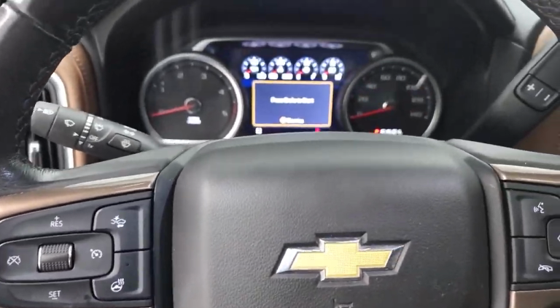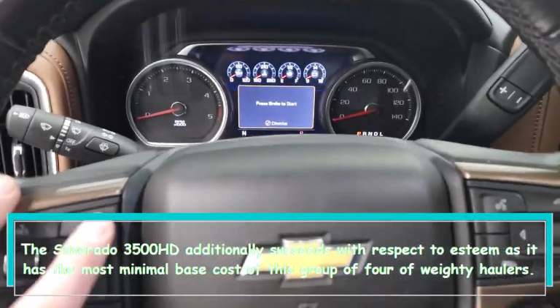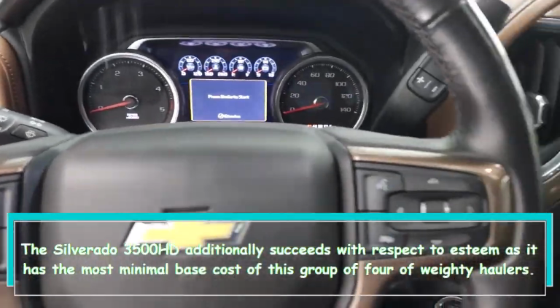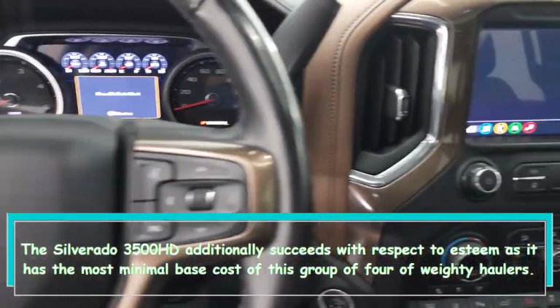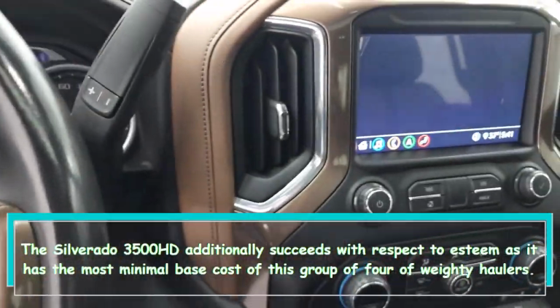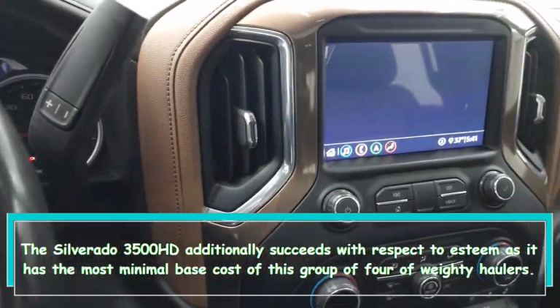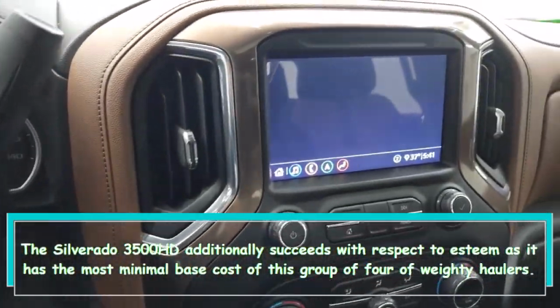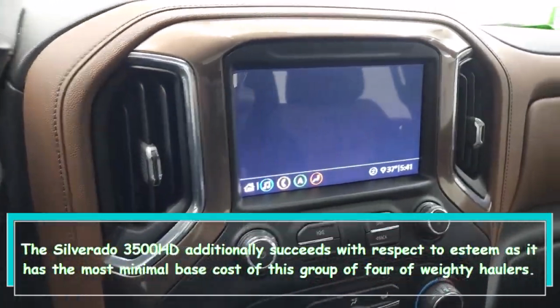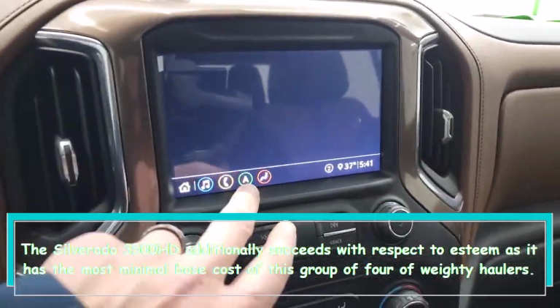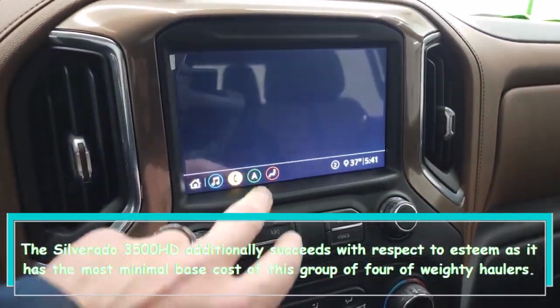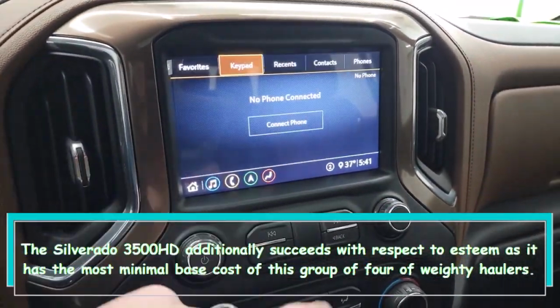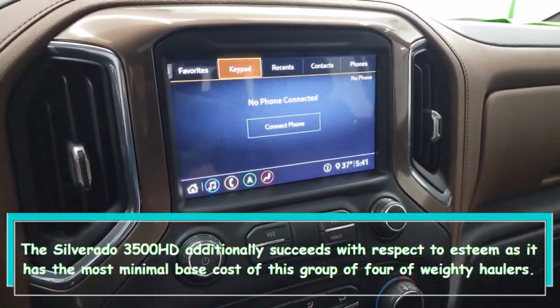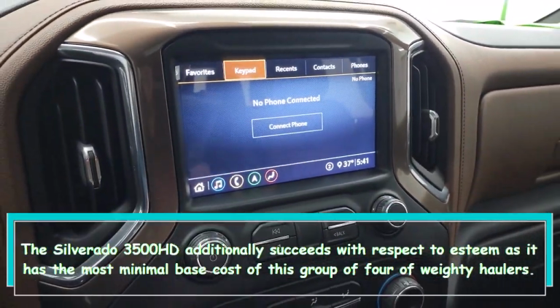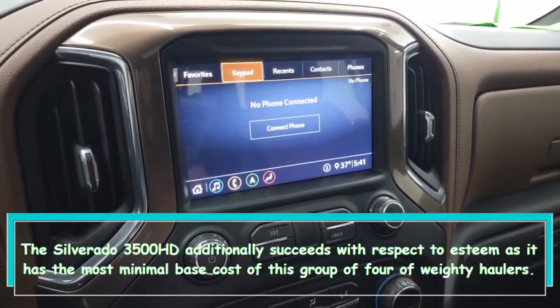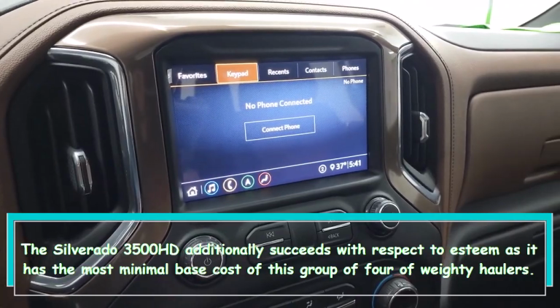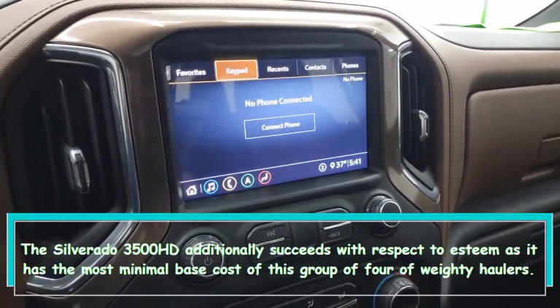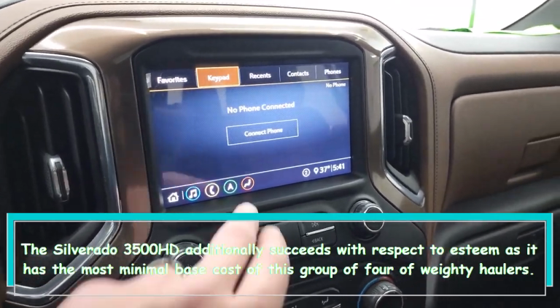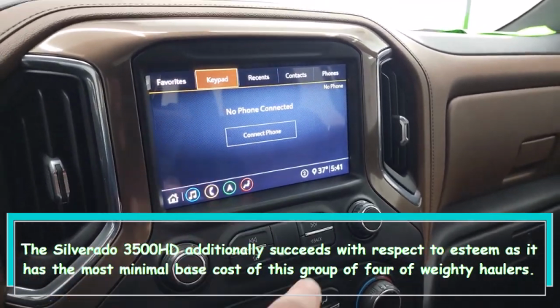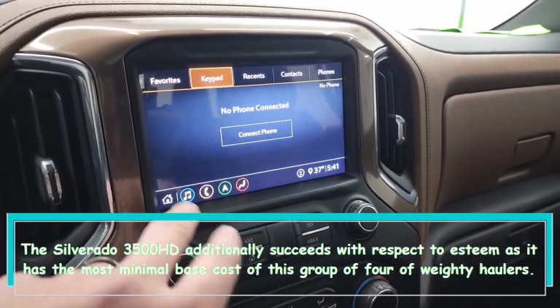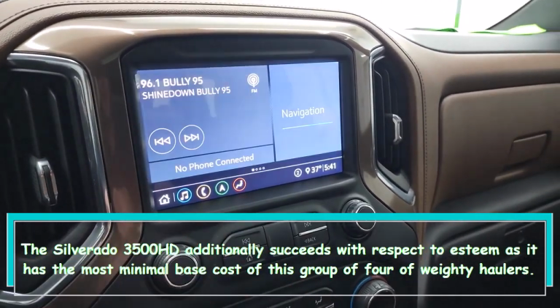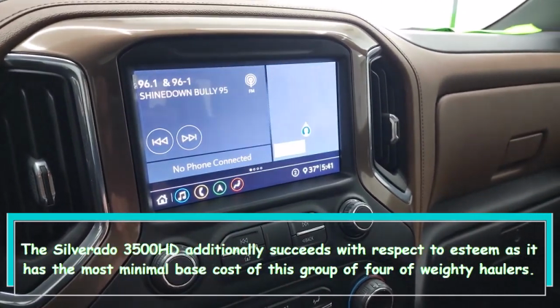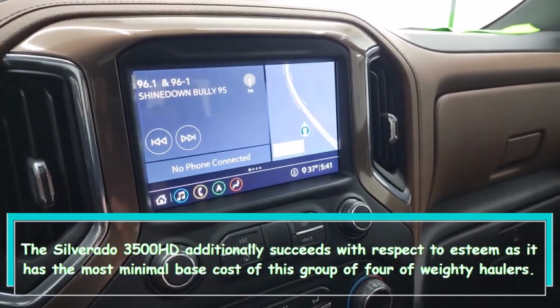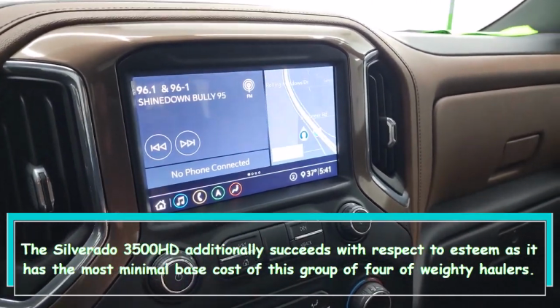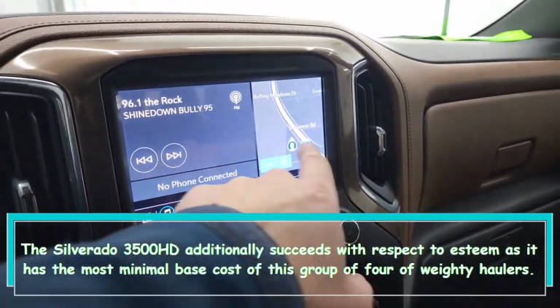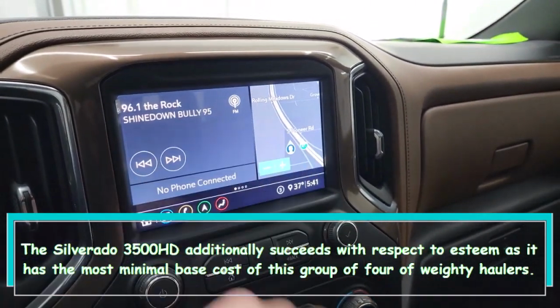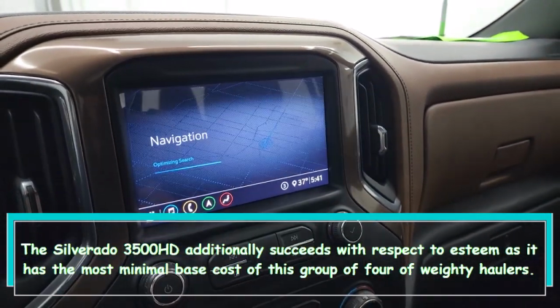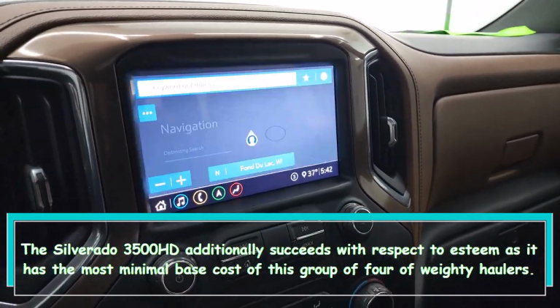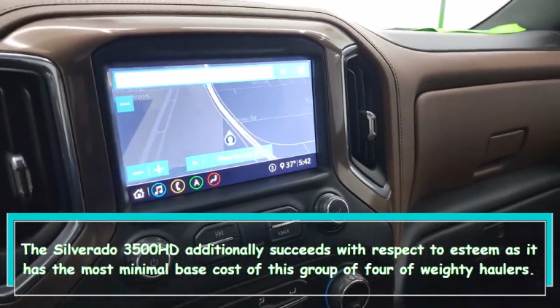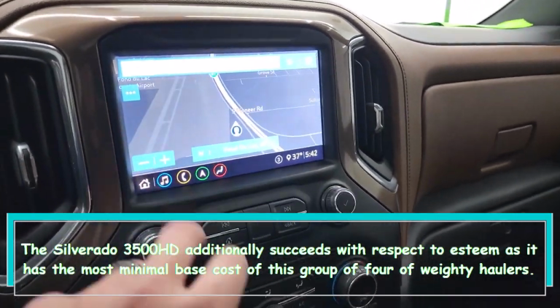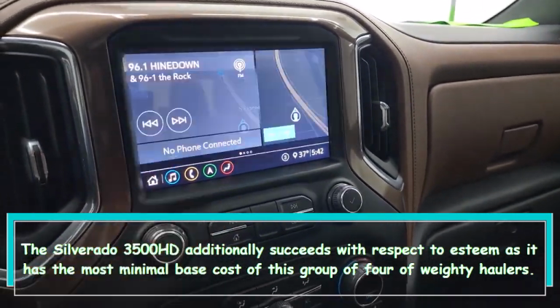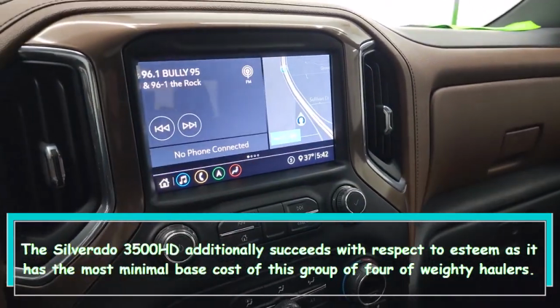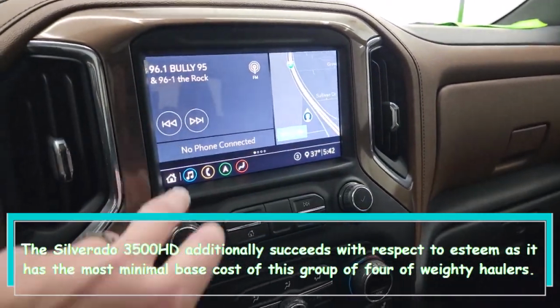The Silverado 3500 HD also excels when it comes to value, as it has the lowest base price of this group of four heavy haulers.